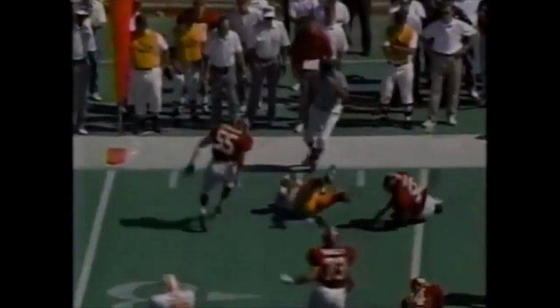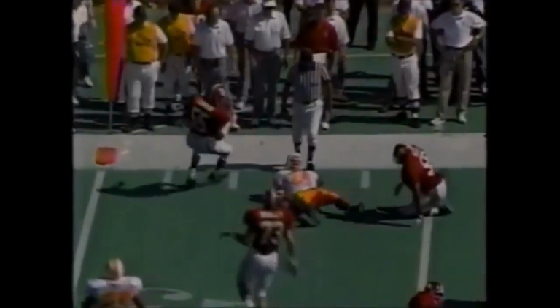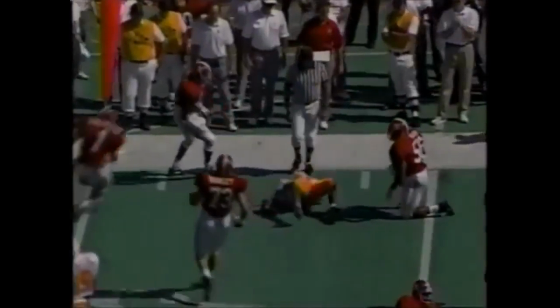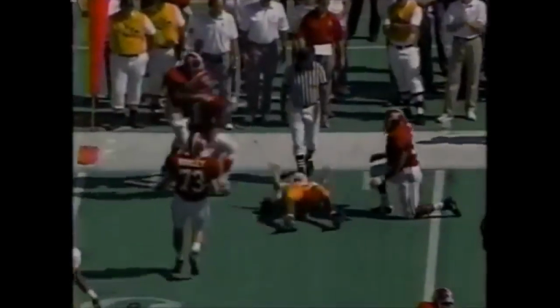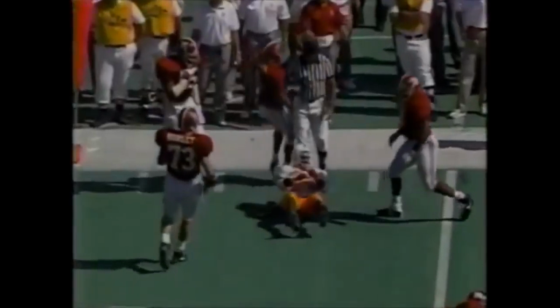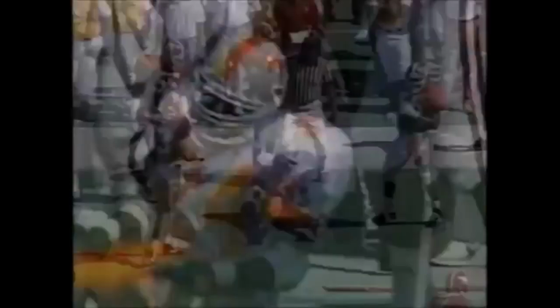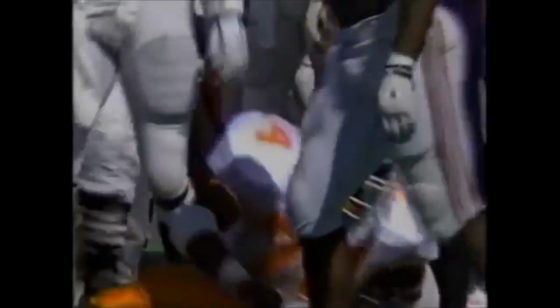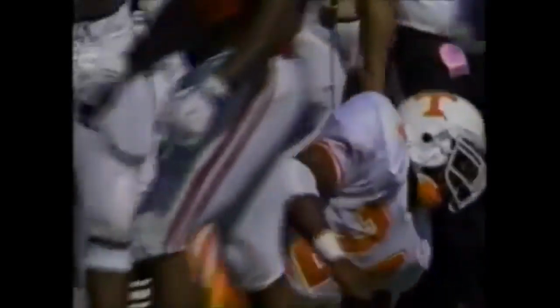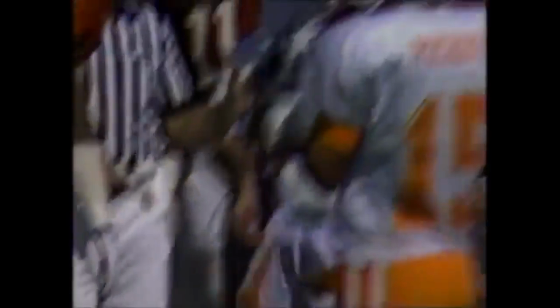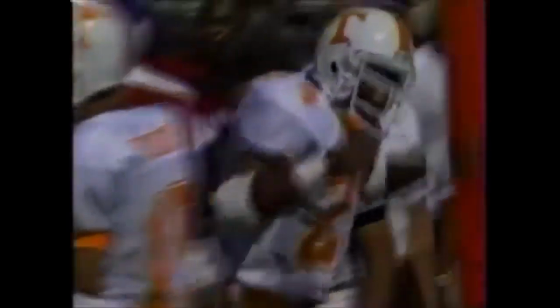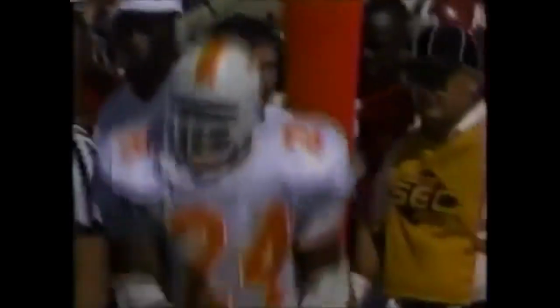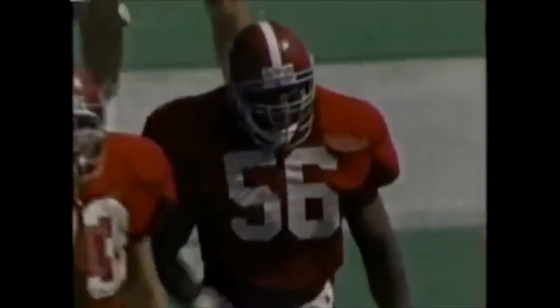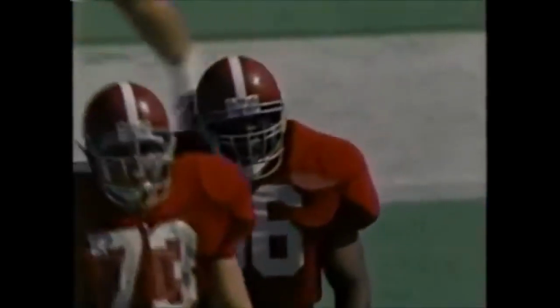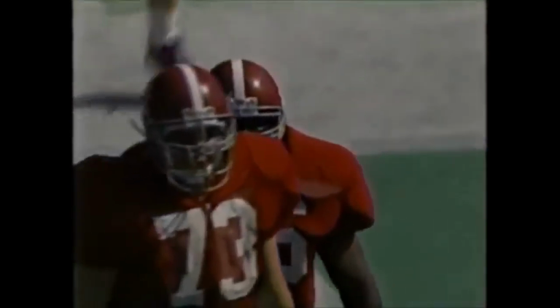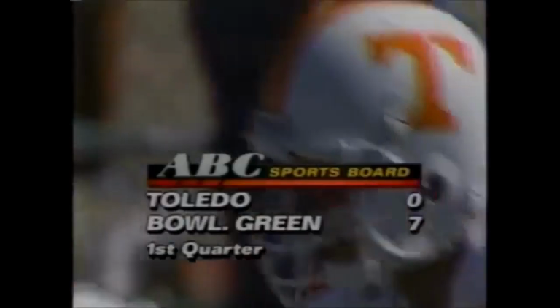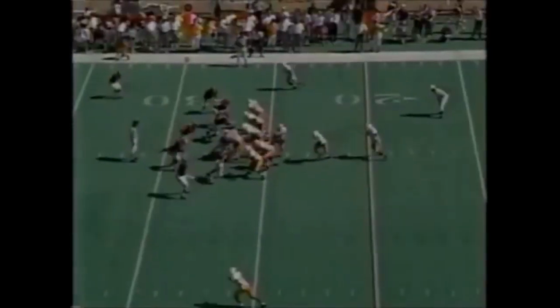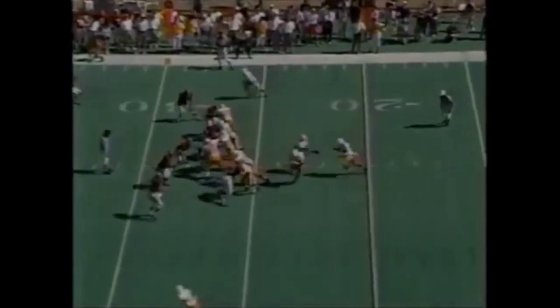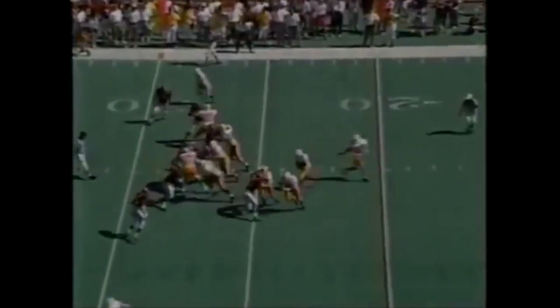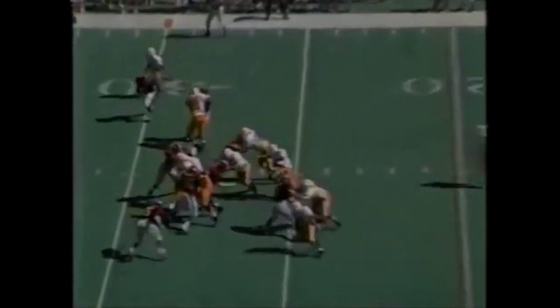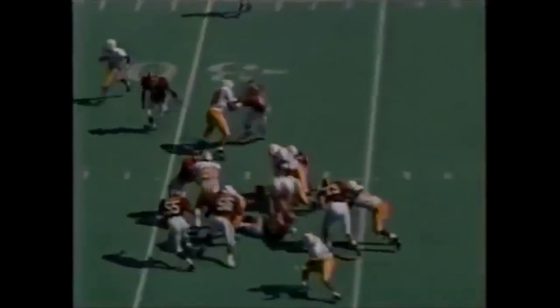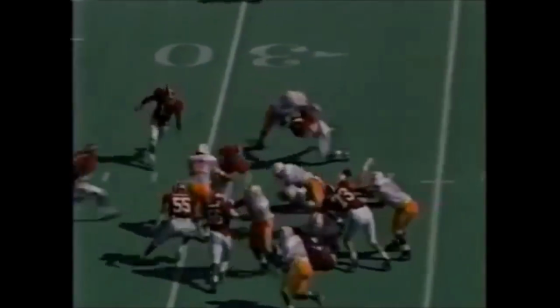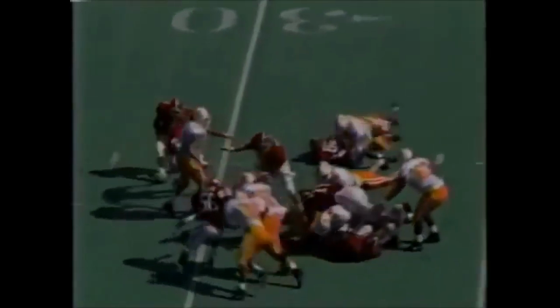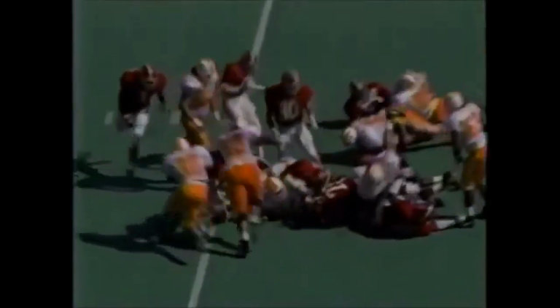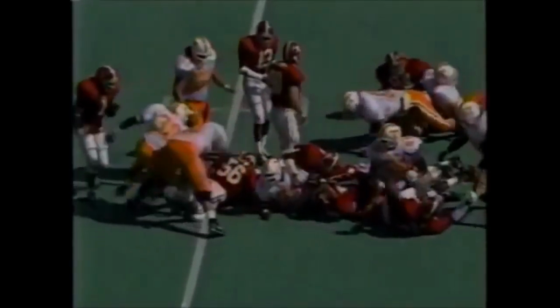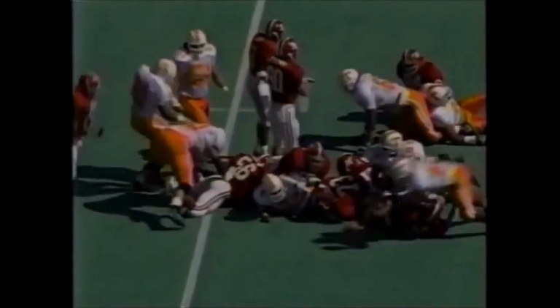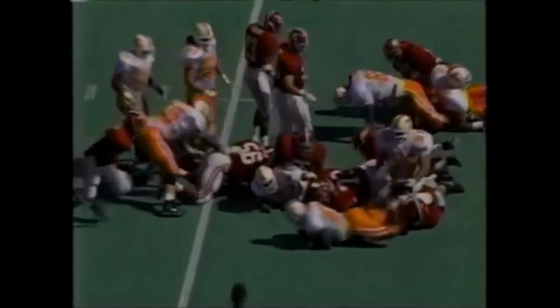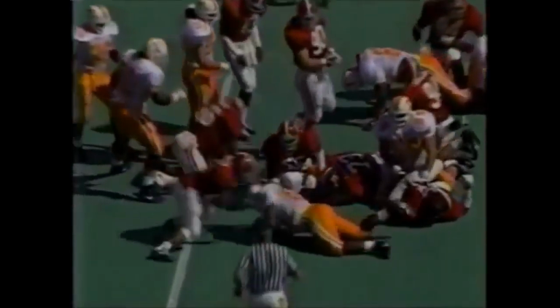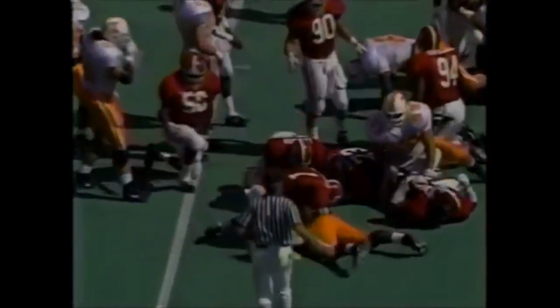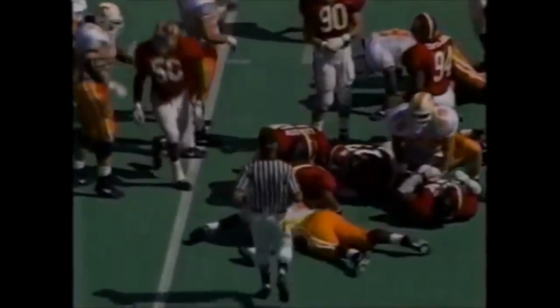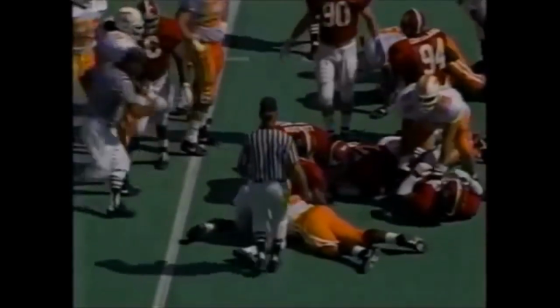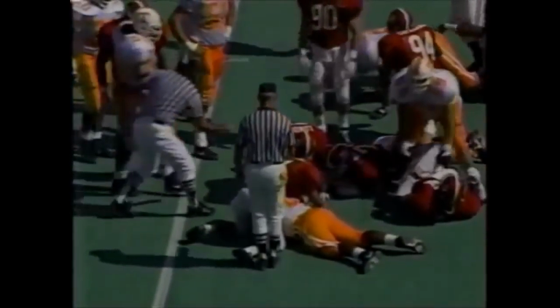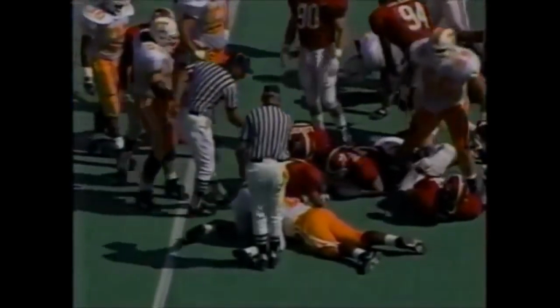Got a little room over there, but Chuck Smith, number 56, got just enough of him to take him down. And they're not going to get the first down. The ball rolling around, but they're going to call it down.